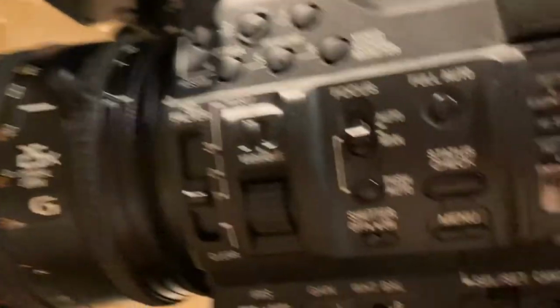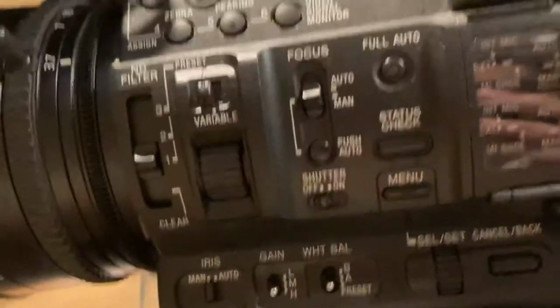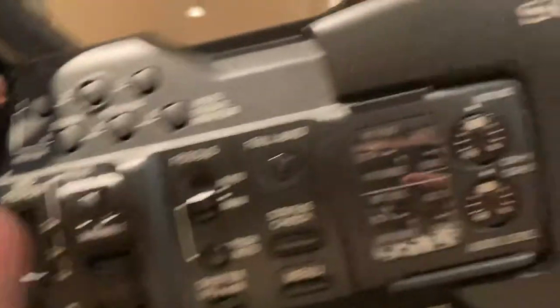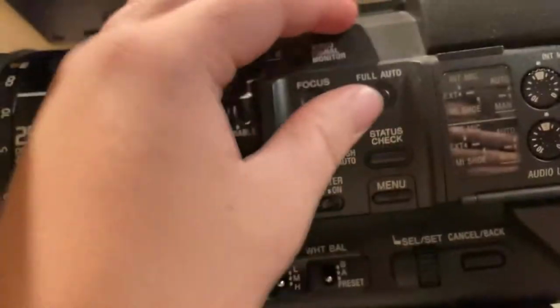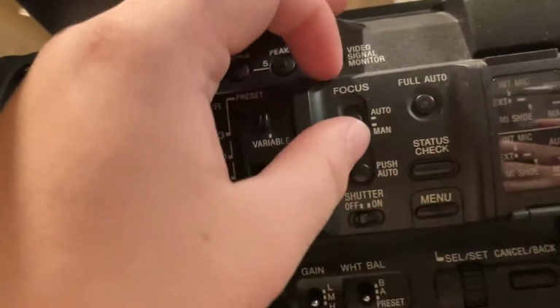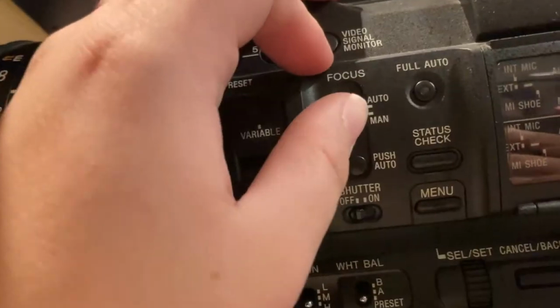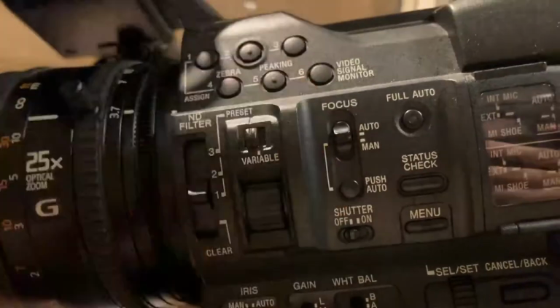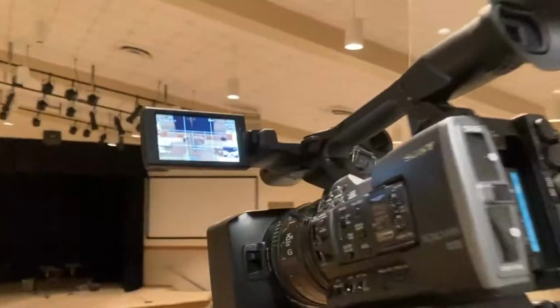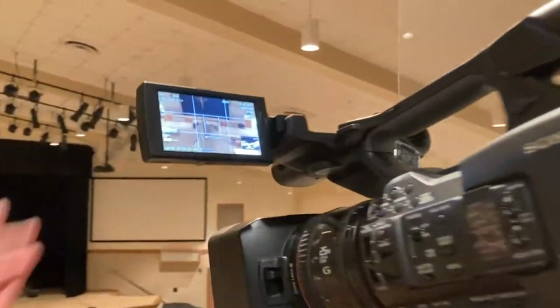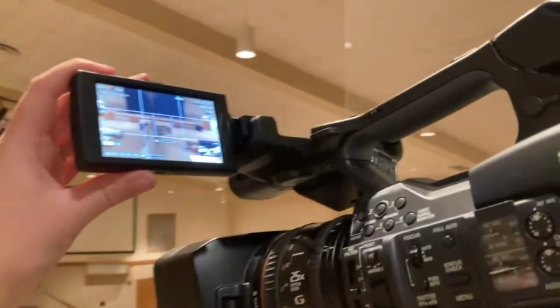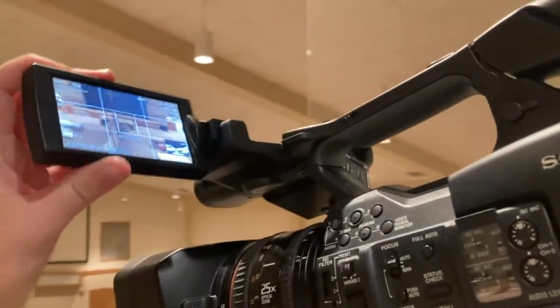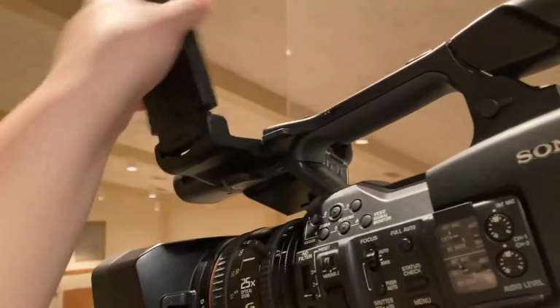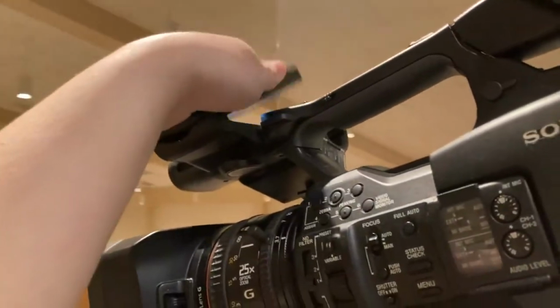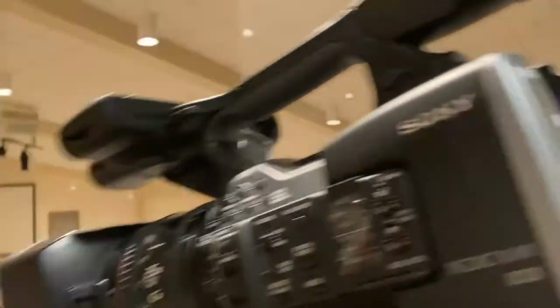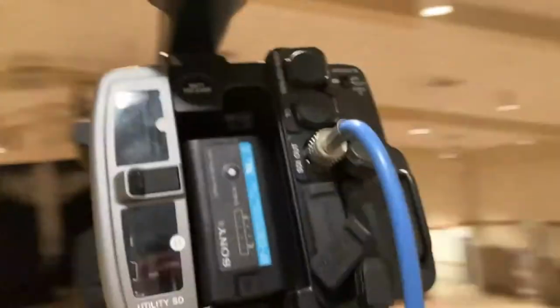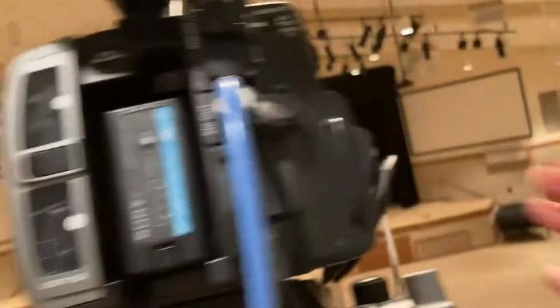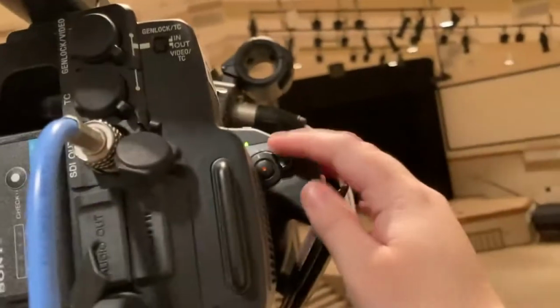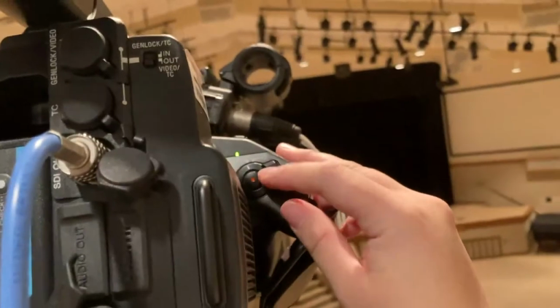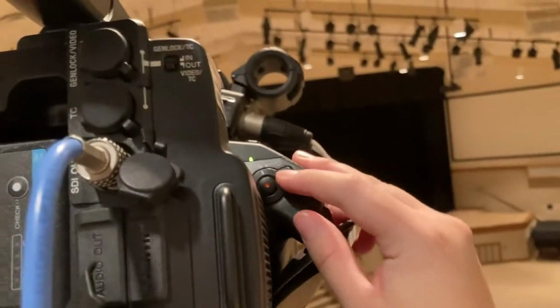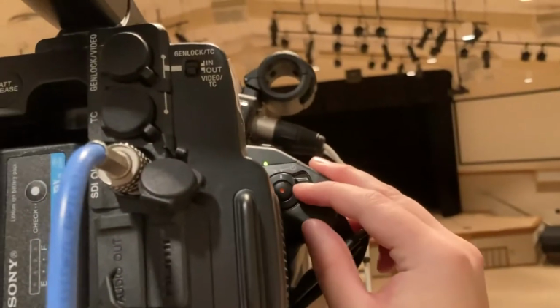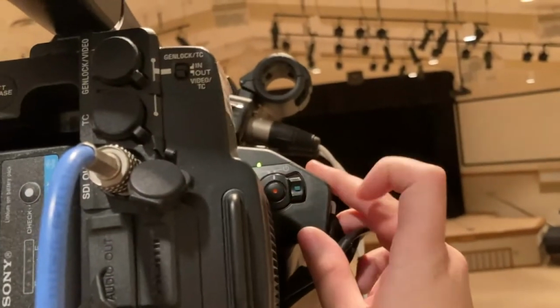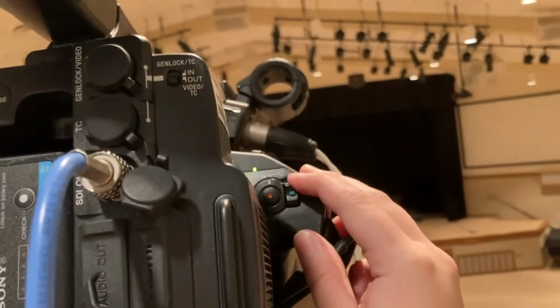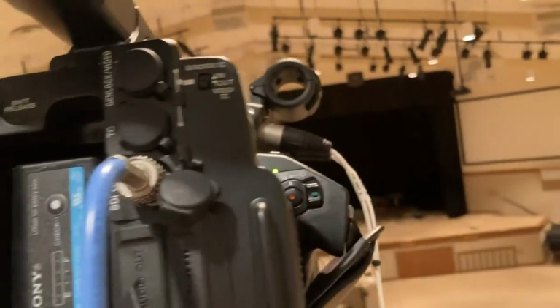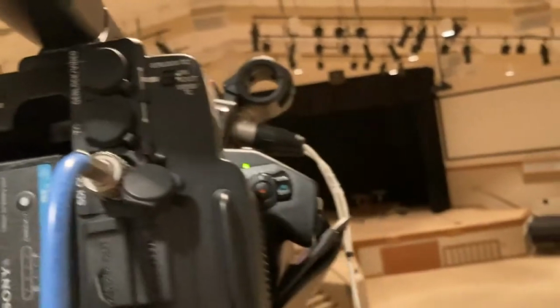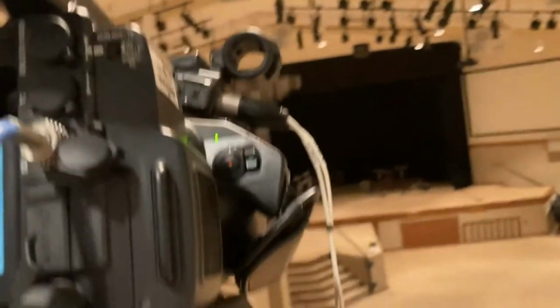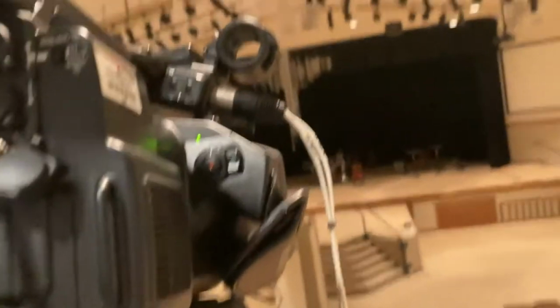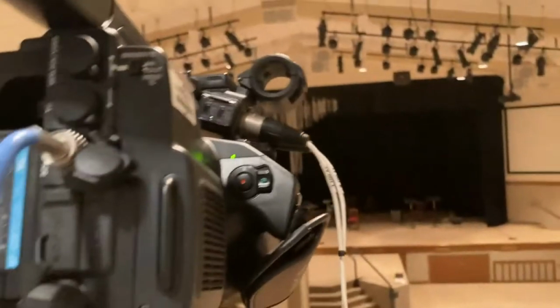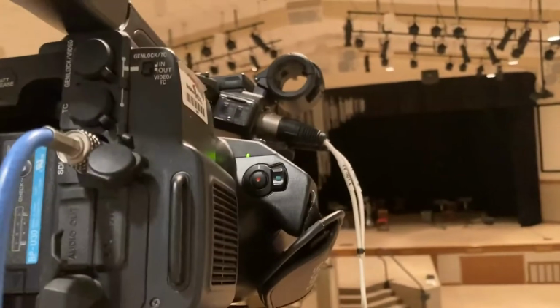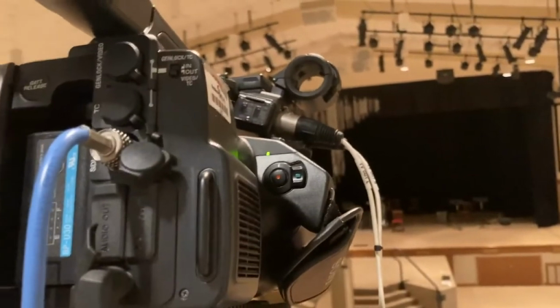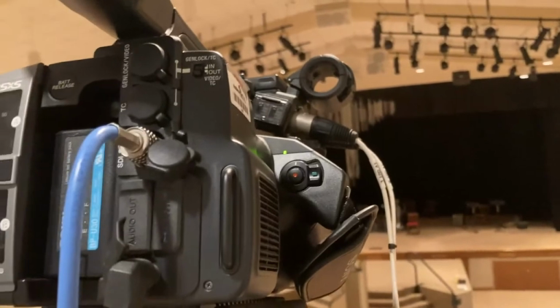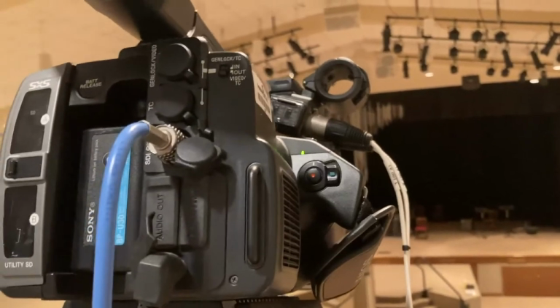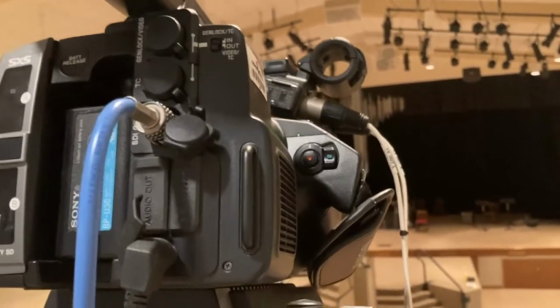When you're done with the camera, make sure you put the viewfinder away. Then come over here and flip the switch off. The light will turn off and the camera will be off.